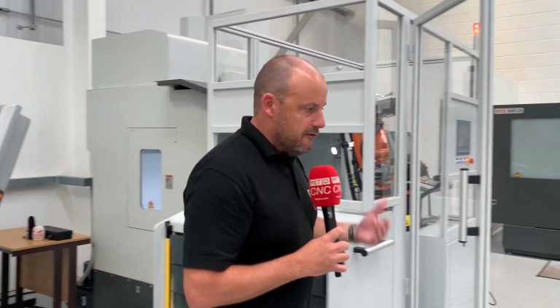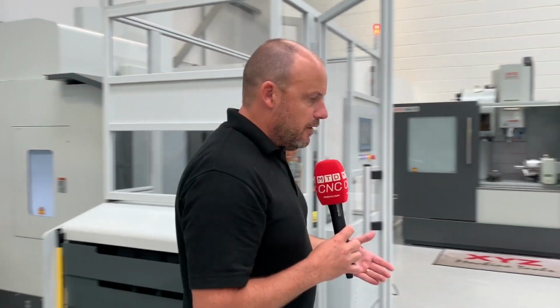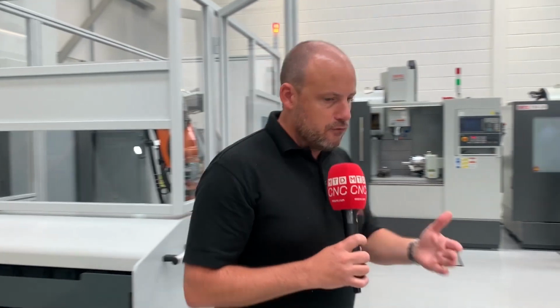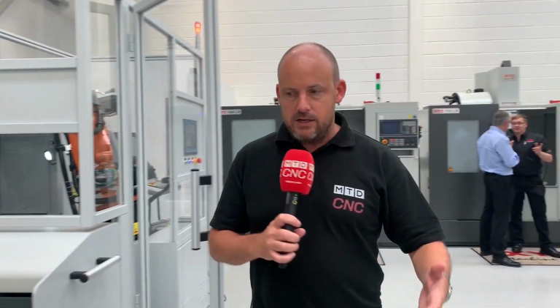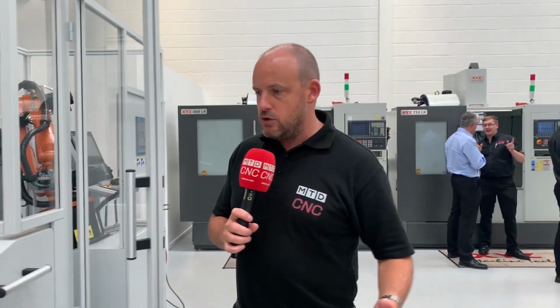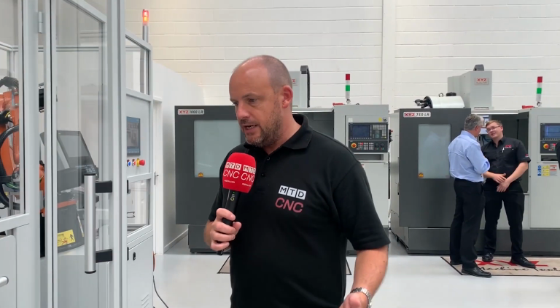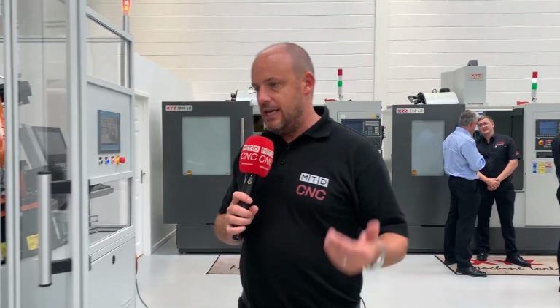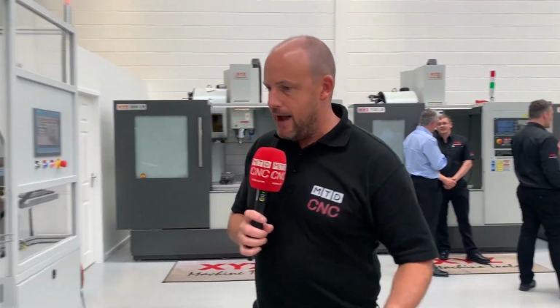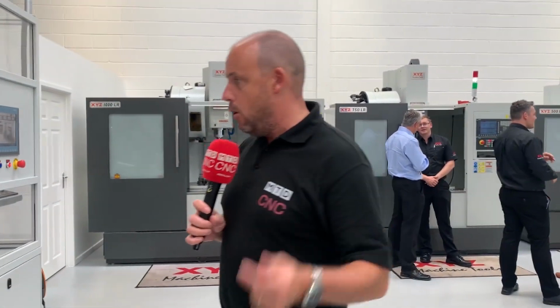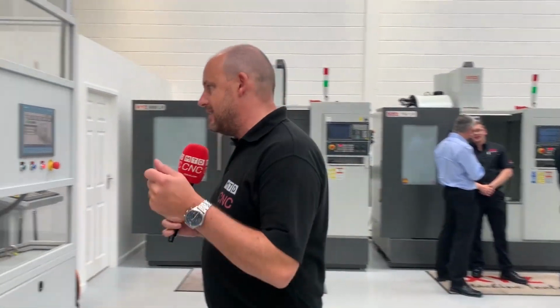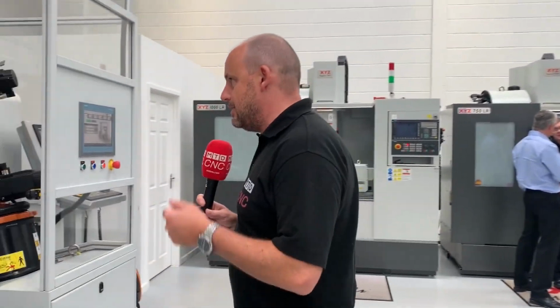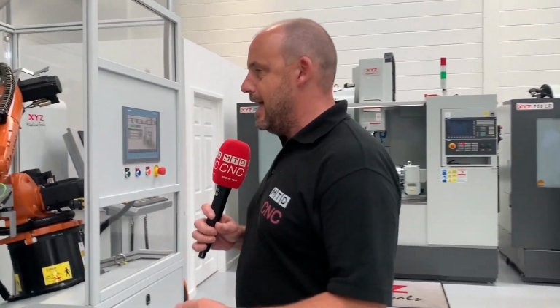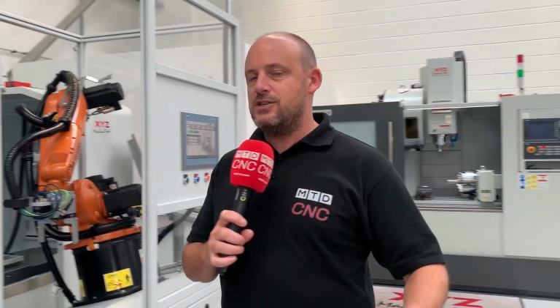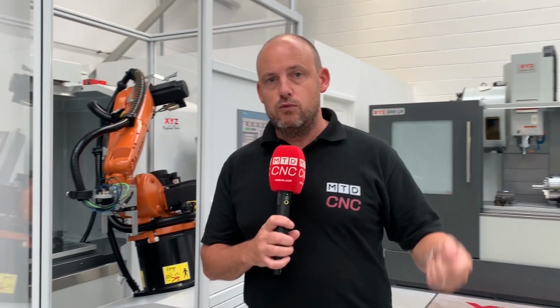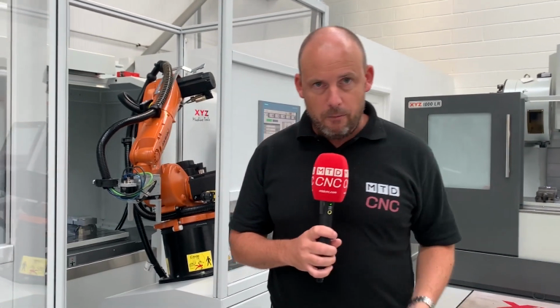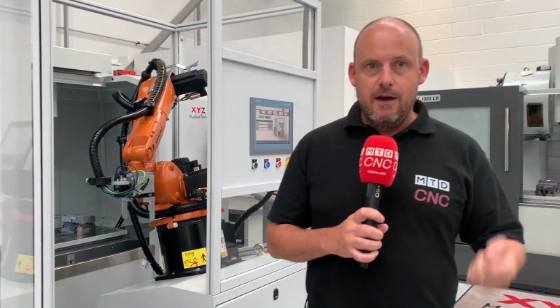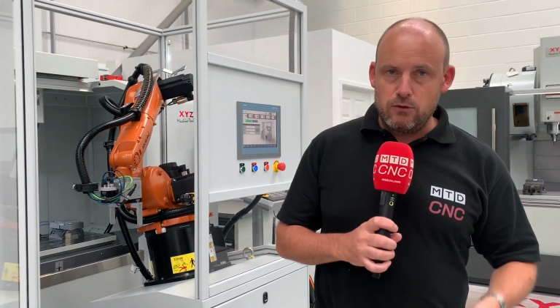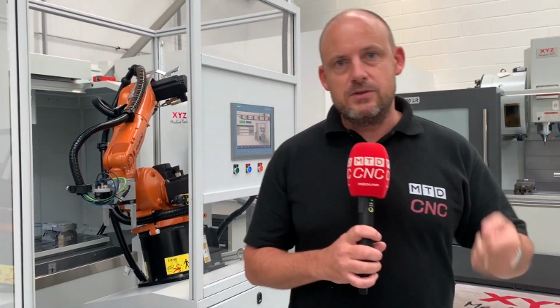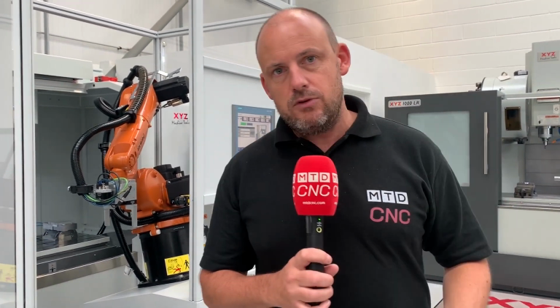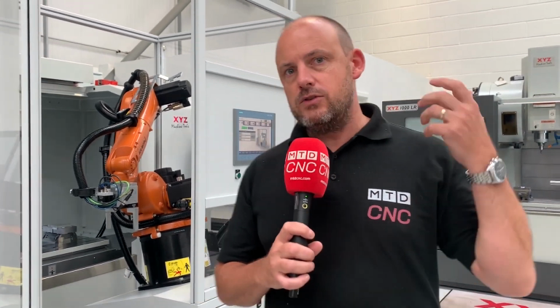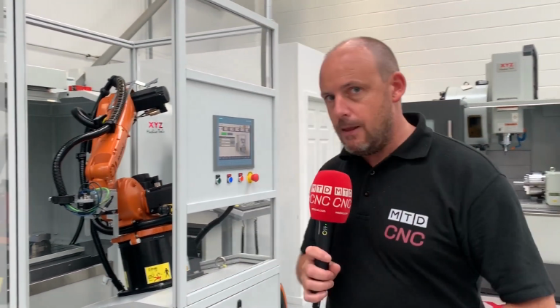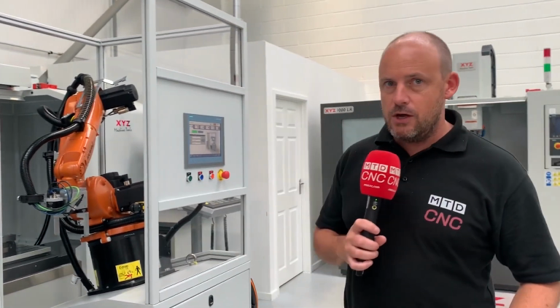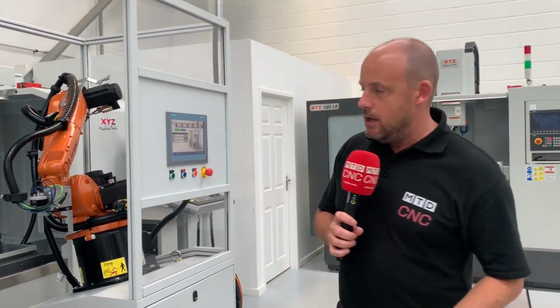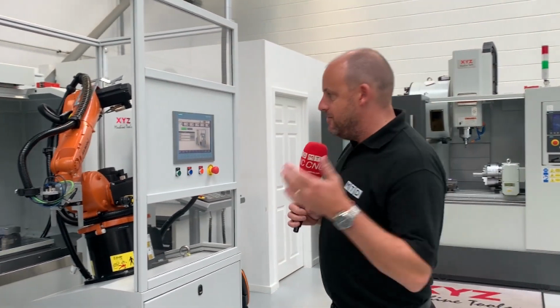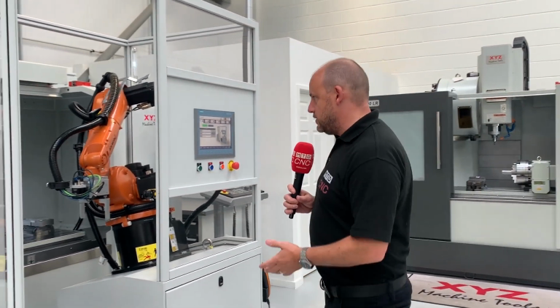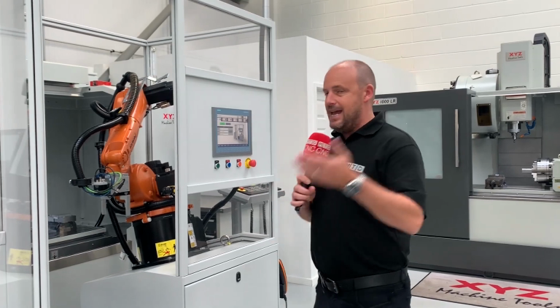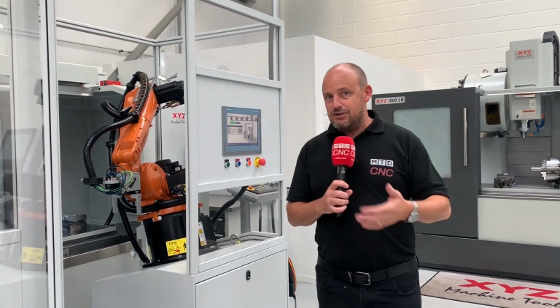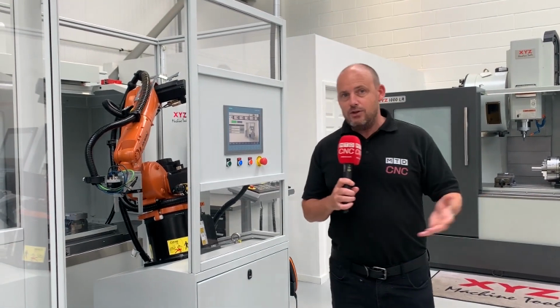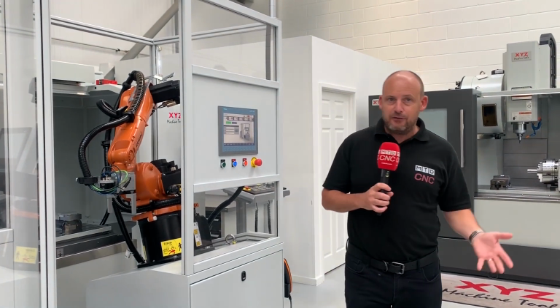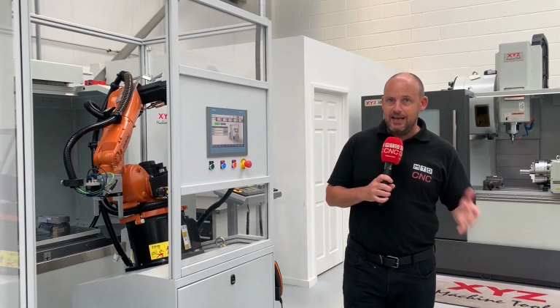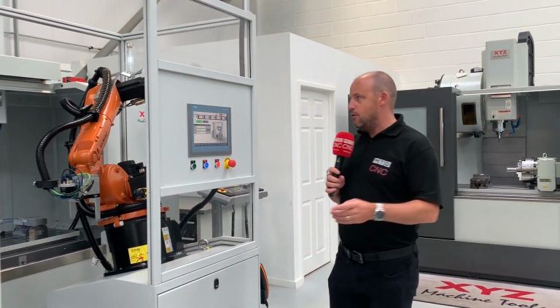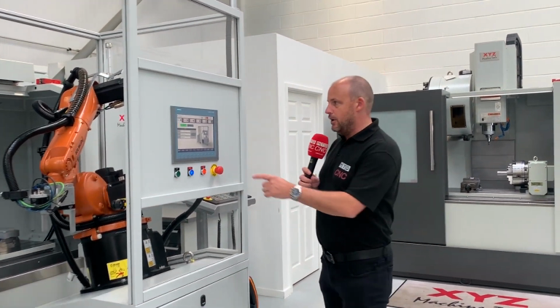One of the biggest drawbacks of a vertical machining centre is that the operator needs to be in there and that spindle stops — it stops to load the parts and to turn the parts over. With this system, you don't have to do that. It does it all for you.